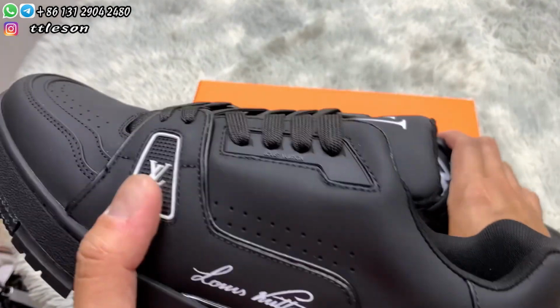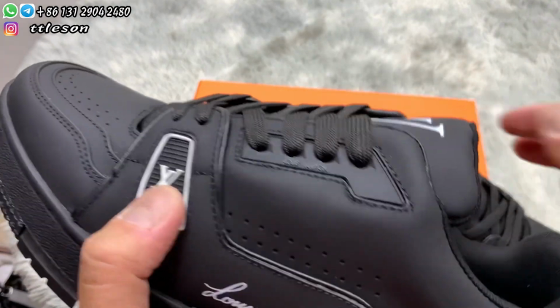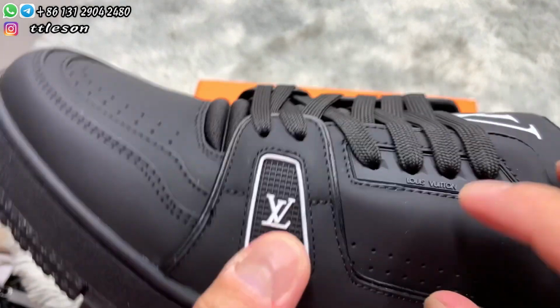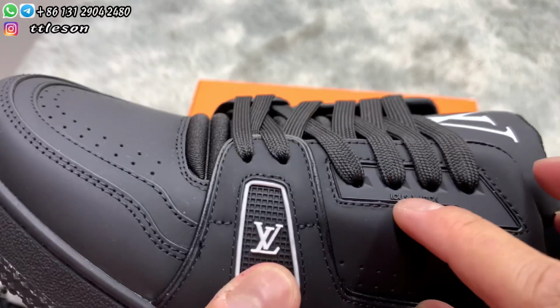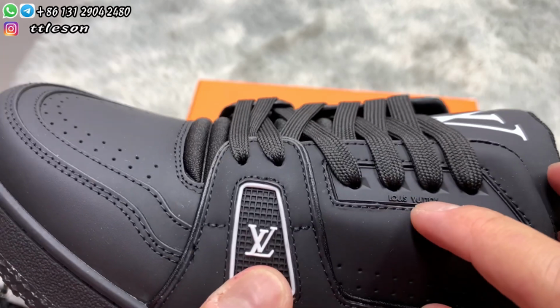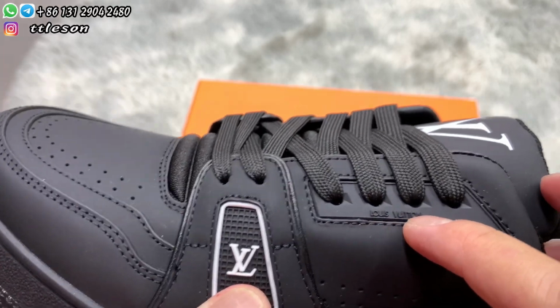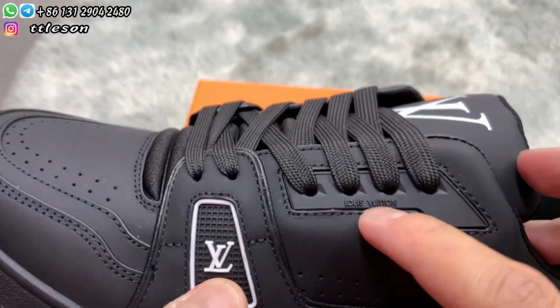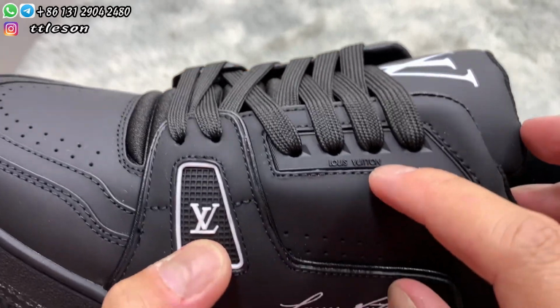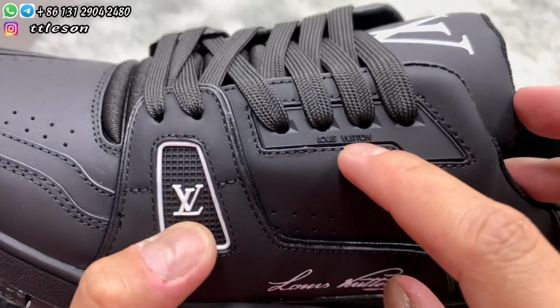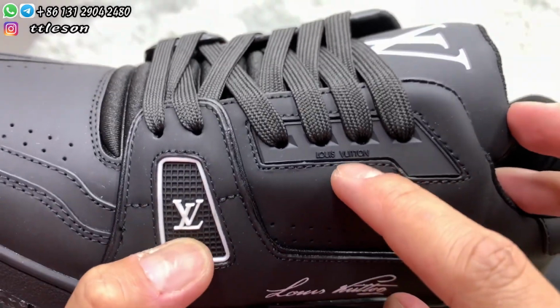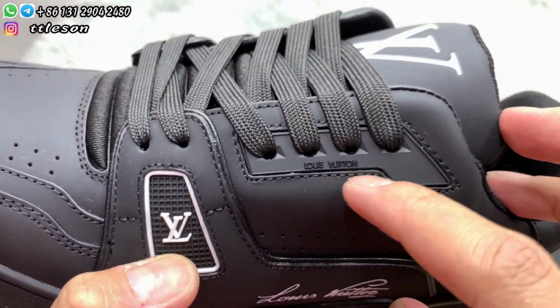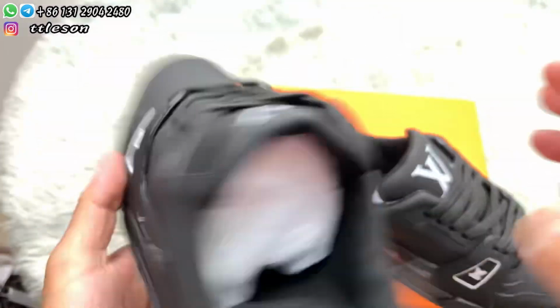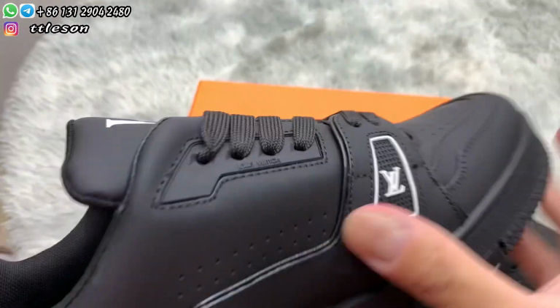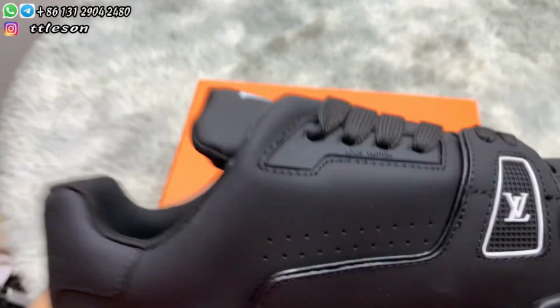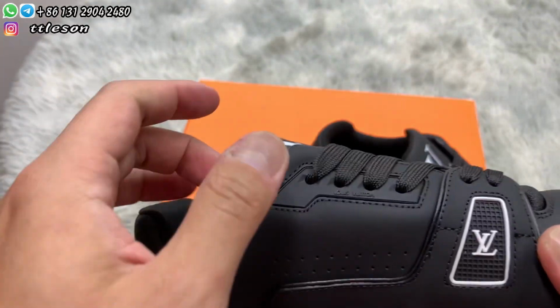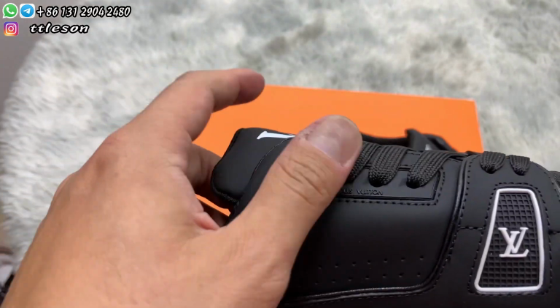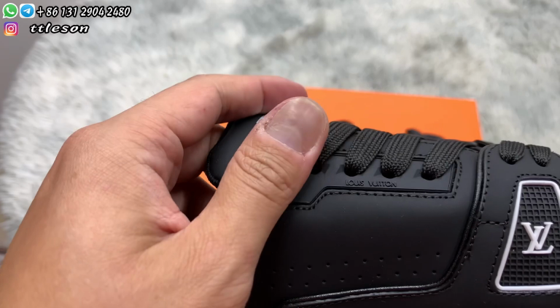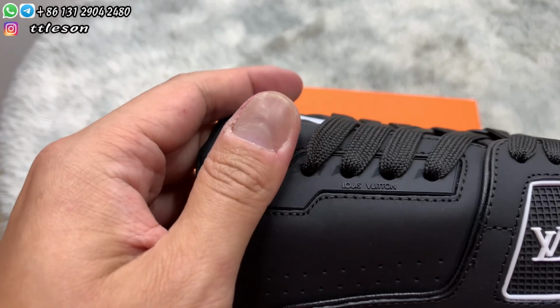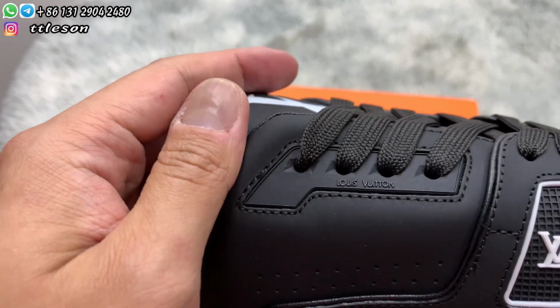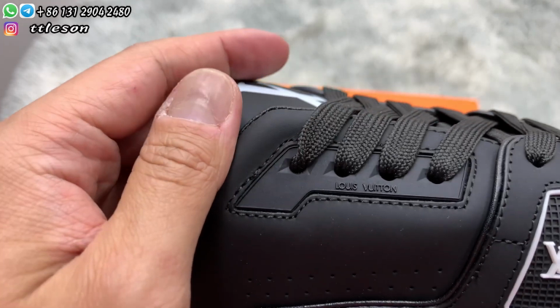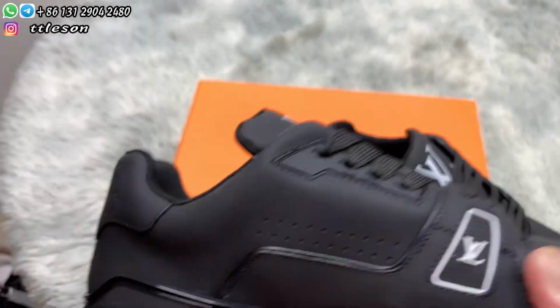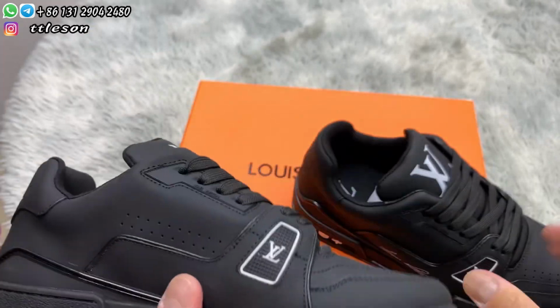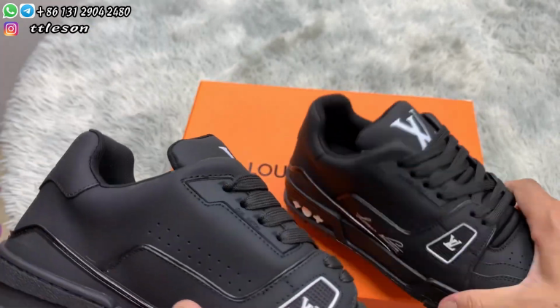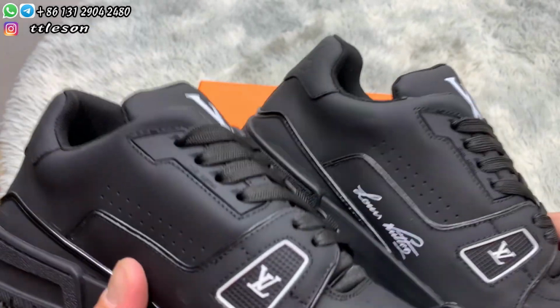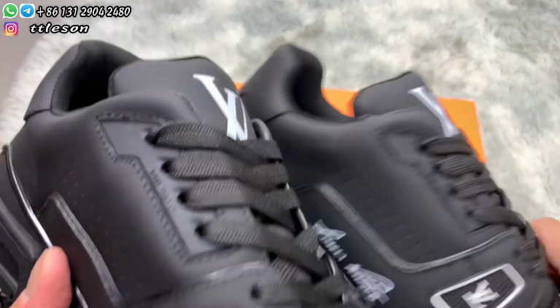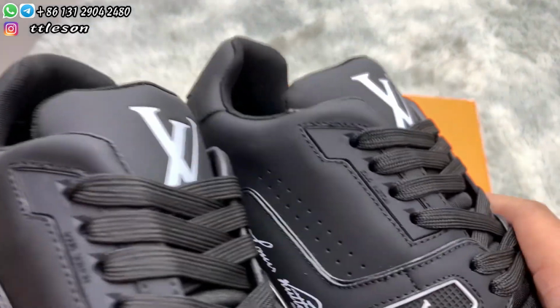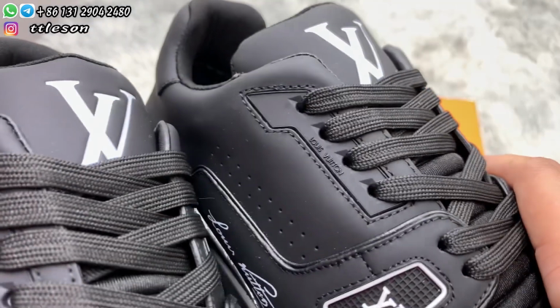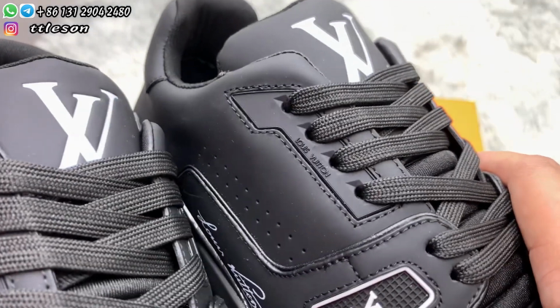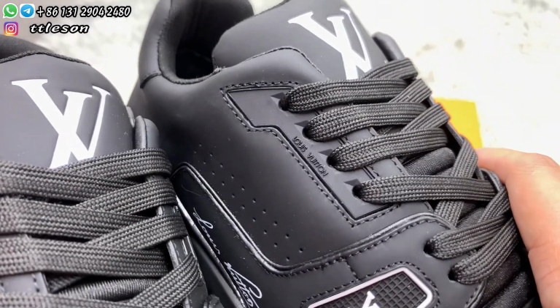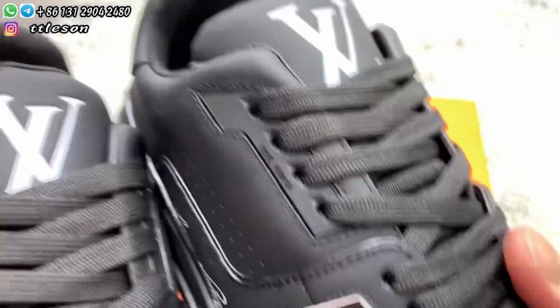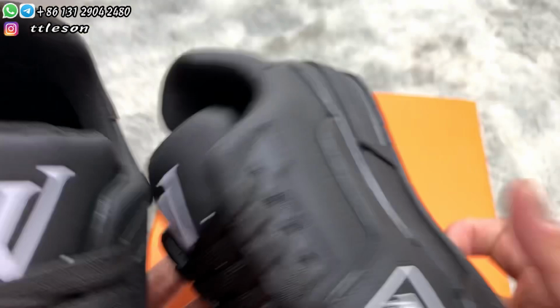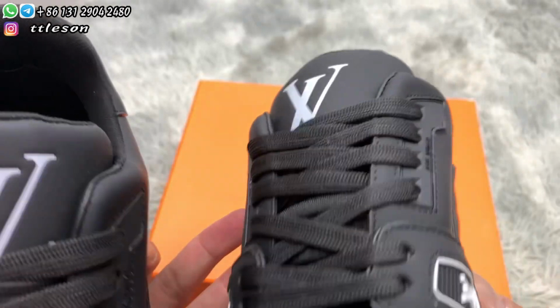Check the location of the shoe lace holes. There is a band layer. Check the other side and the other shoe. They are very clear.